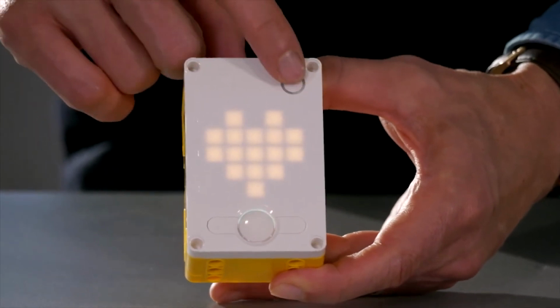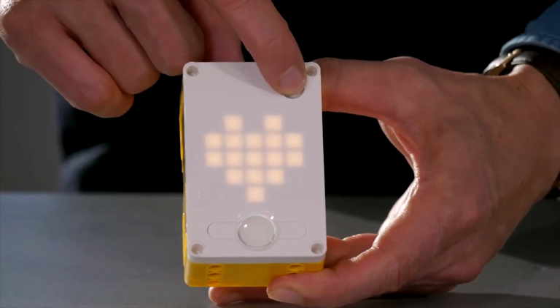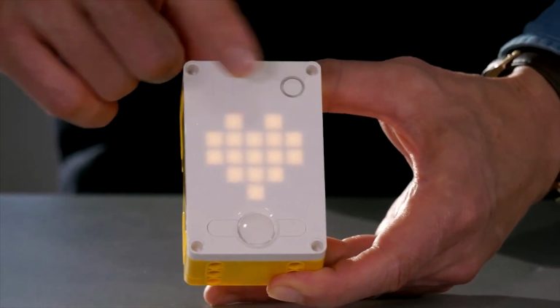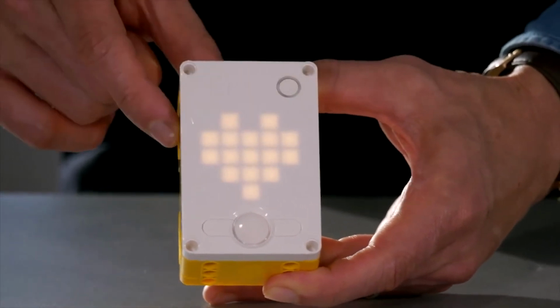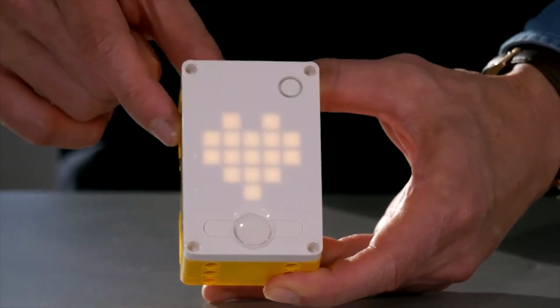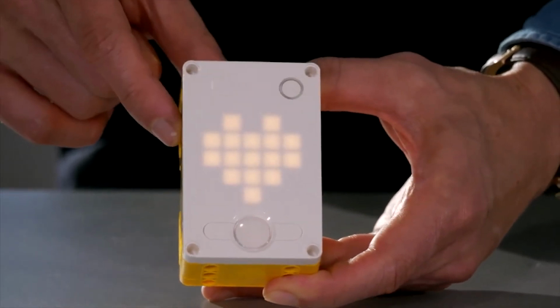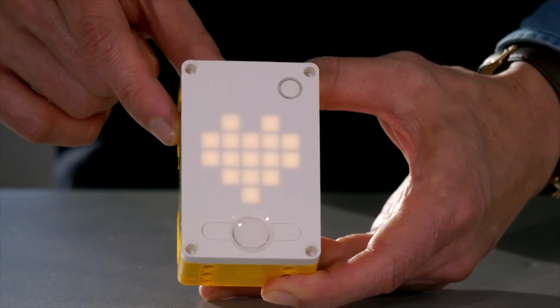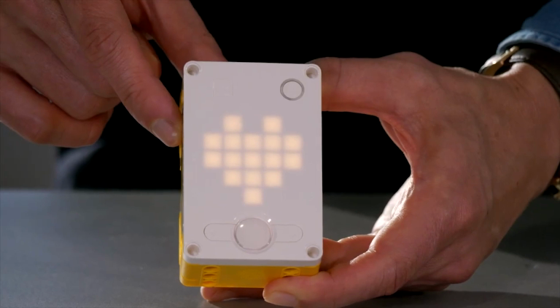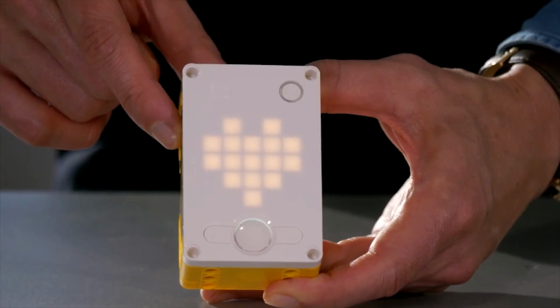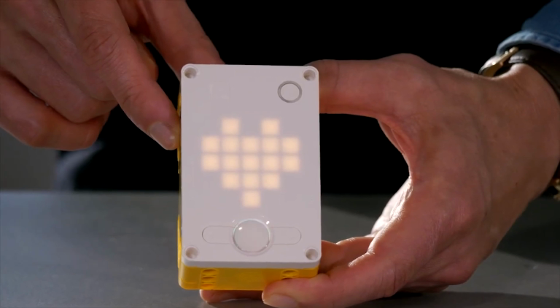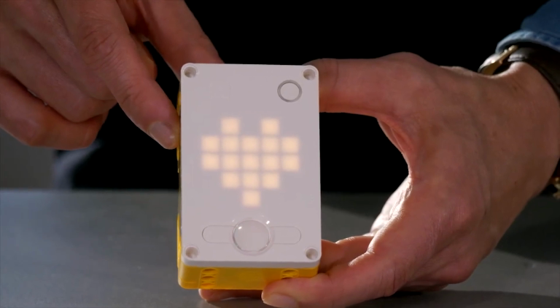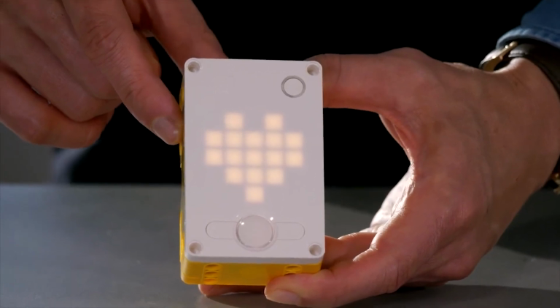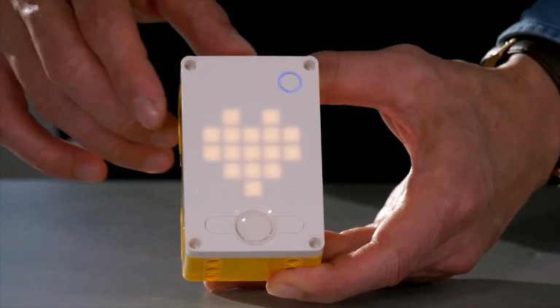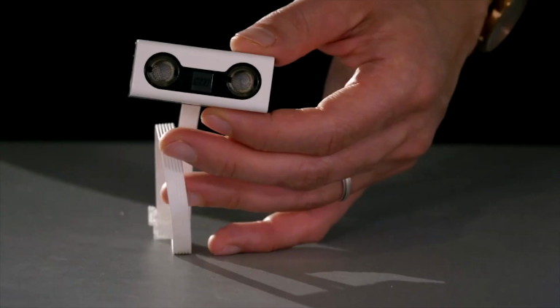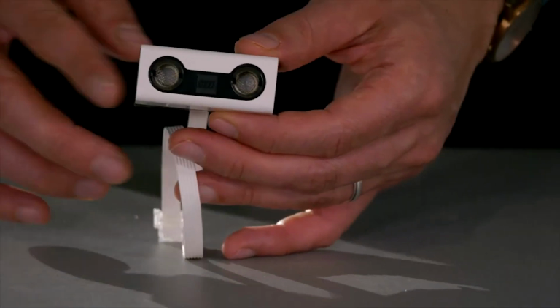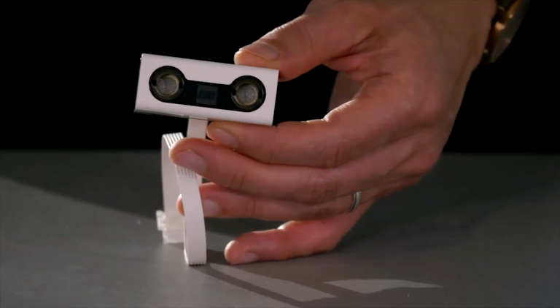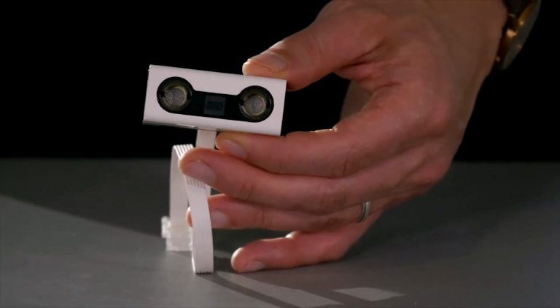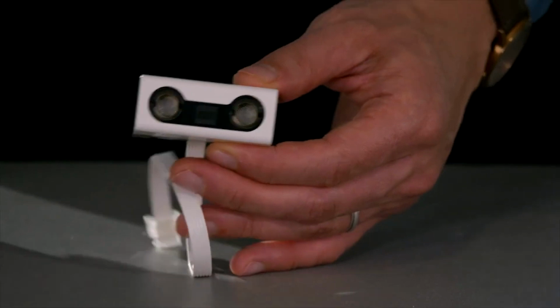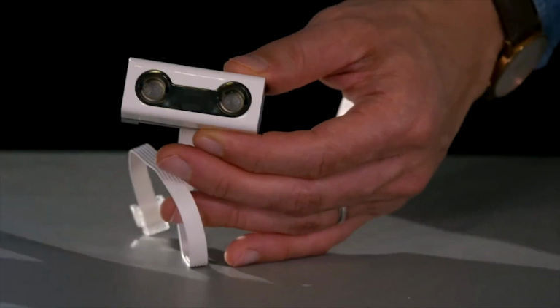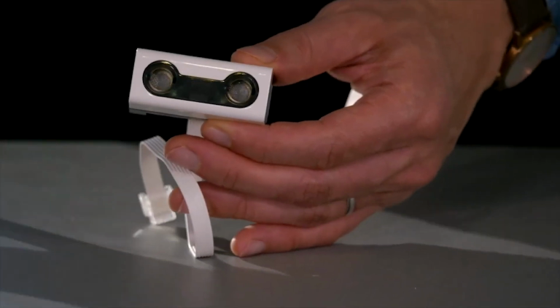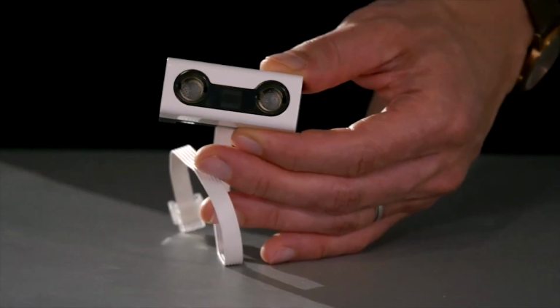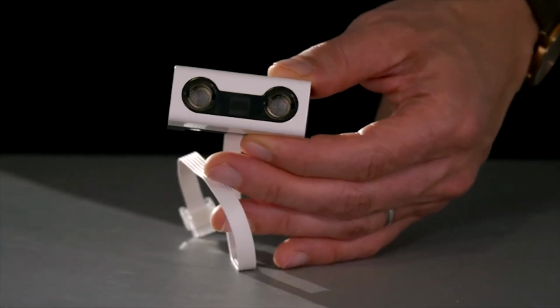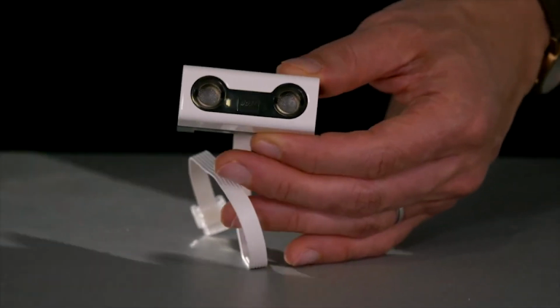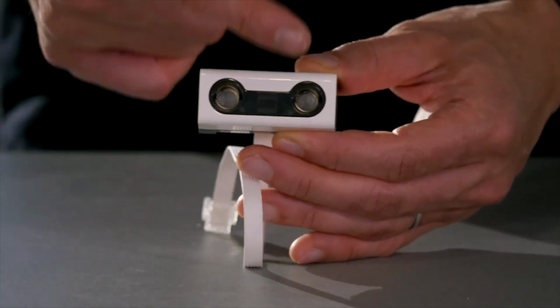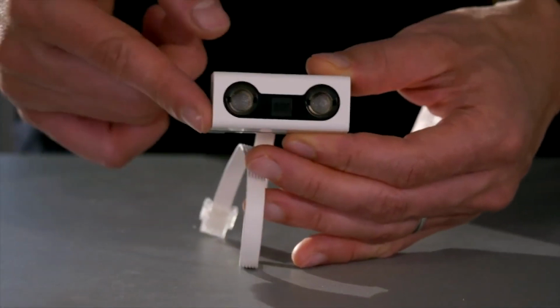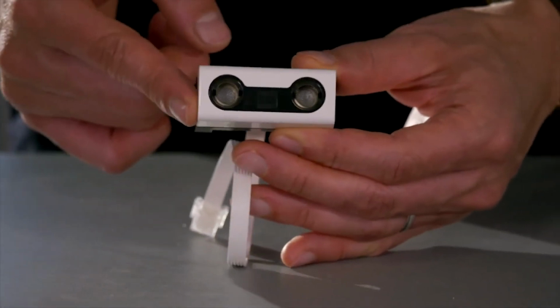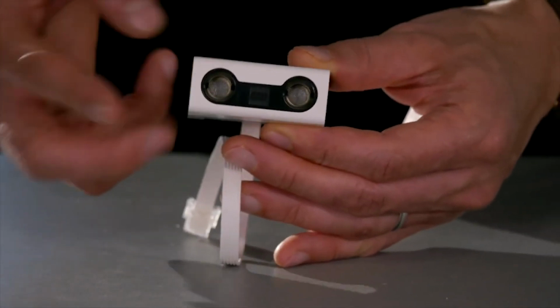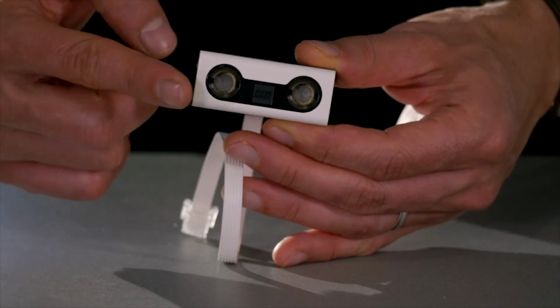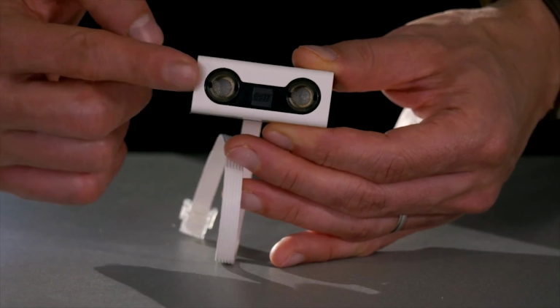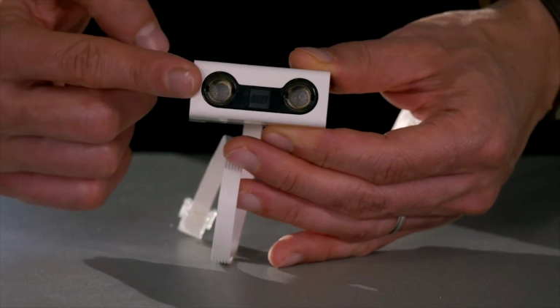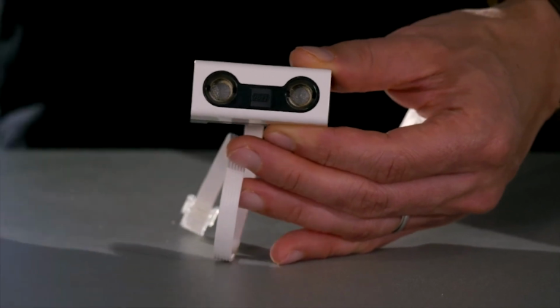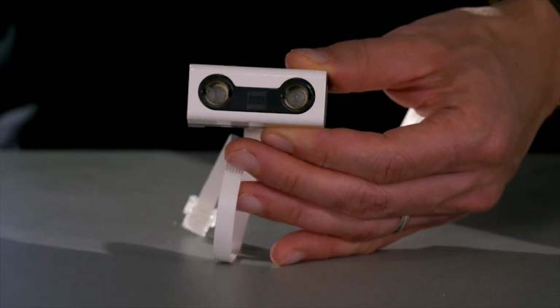It is Bluetooth enabled. There are three sensors in the Spike Prime. There's the distance sensor that gives the ability to detect a change of distance. It has a 200 centimeter range and programmable lights for eyes.